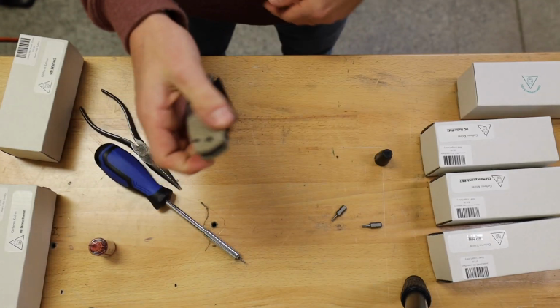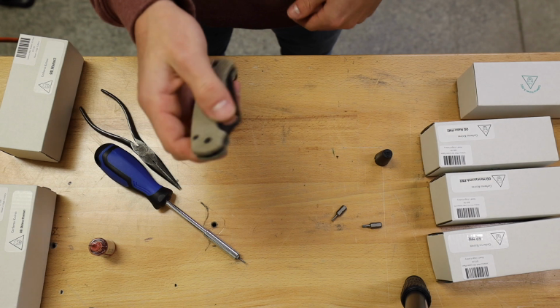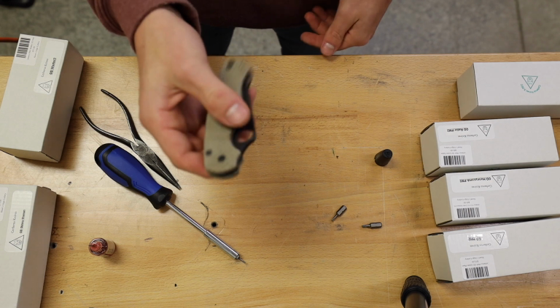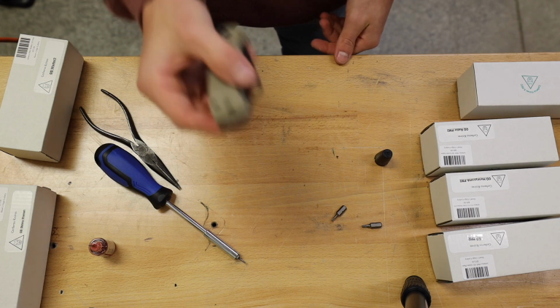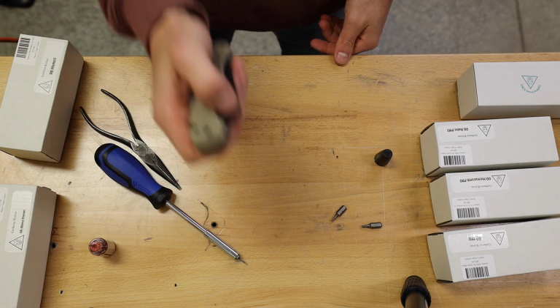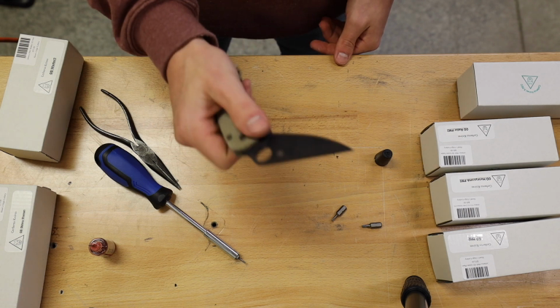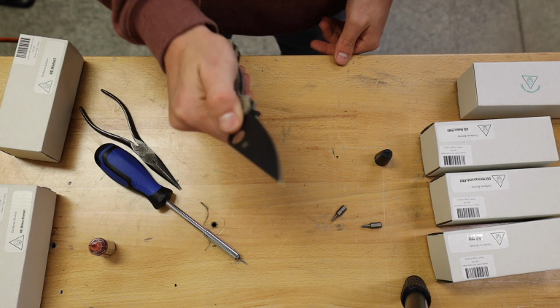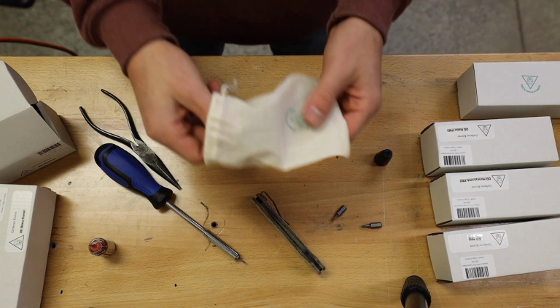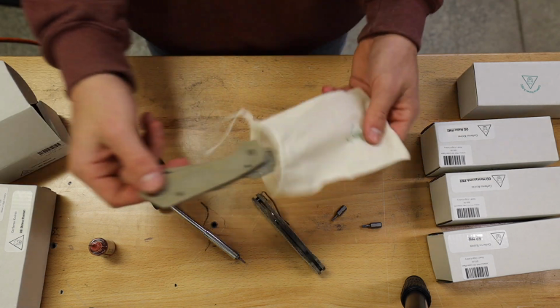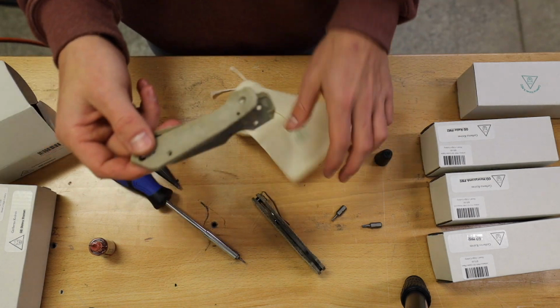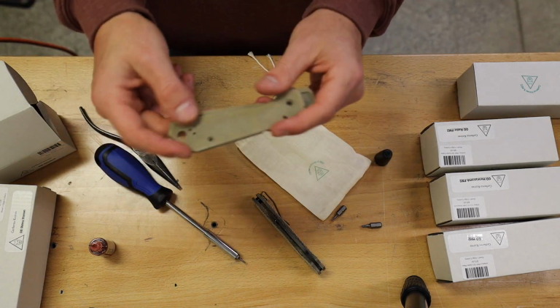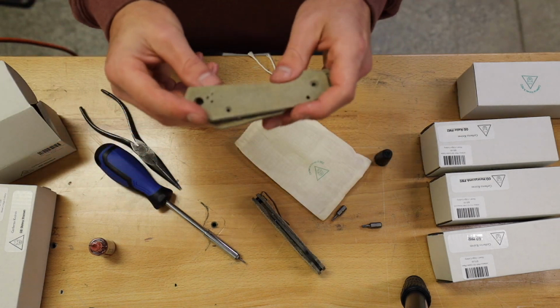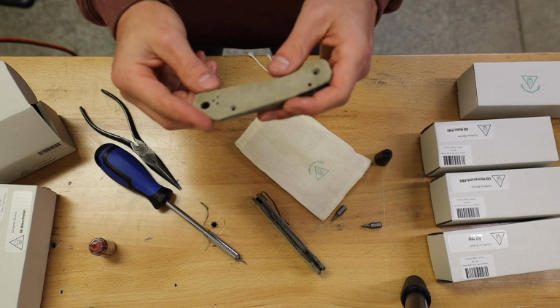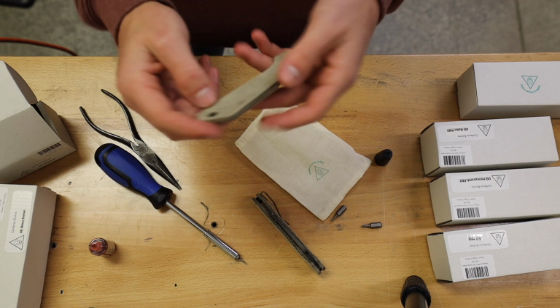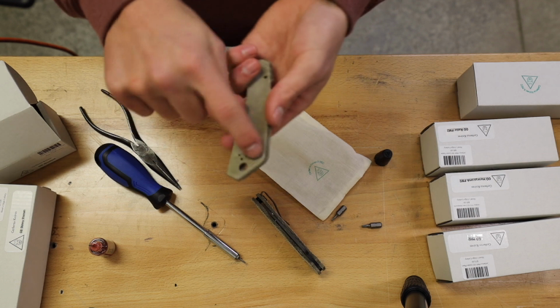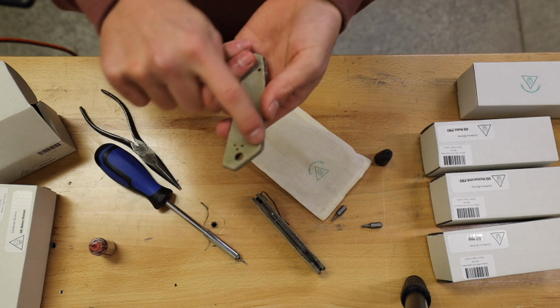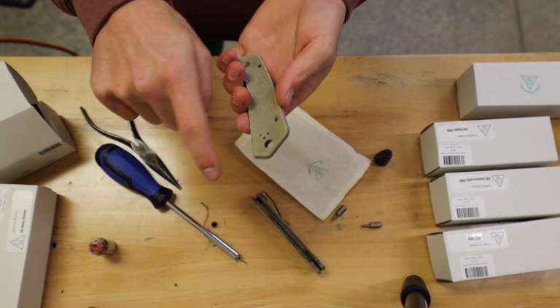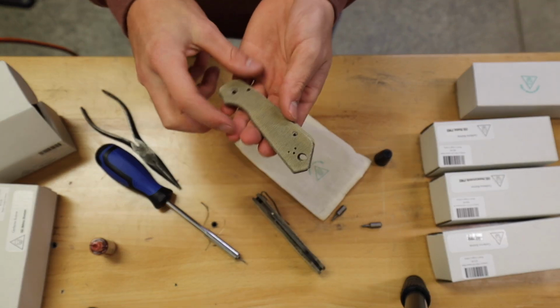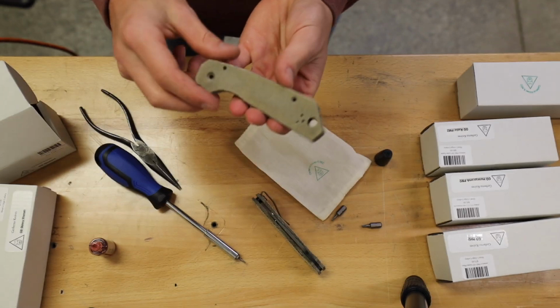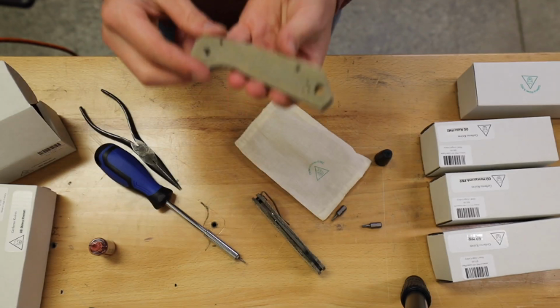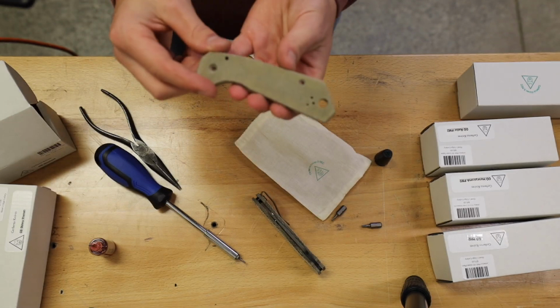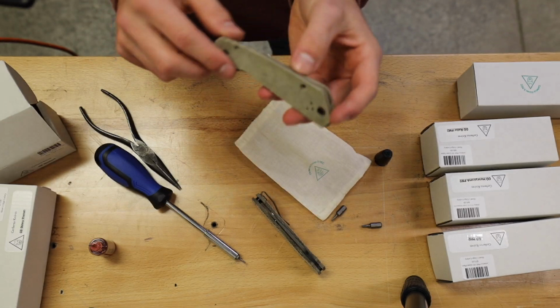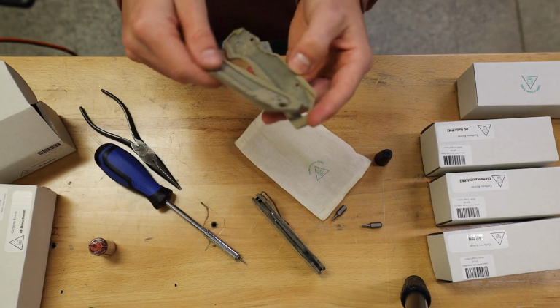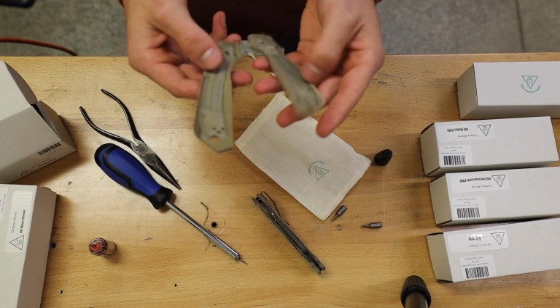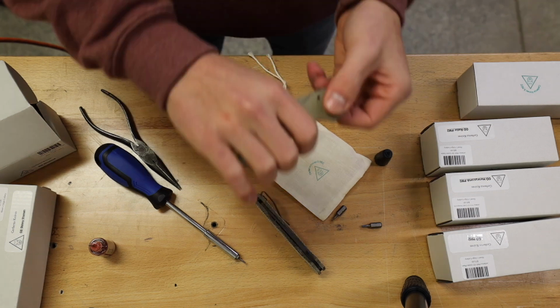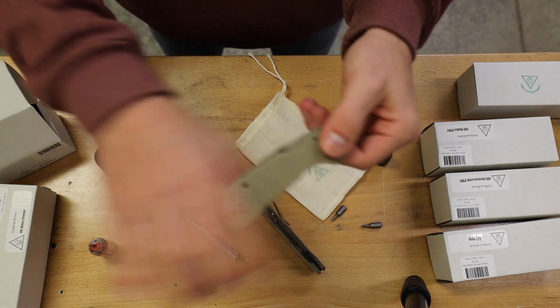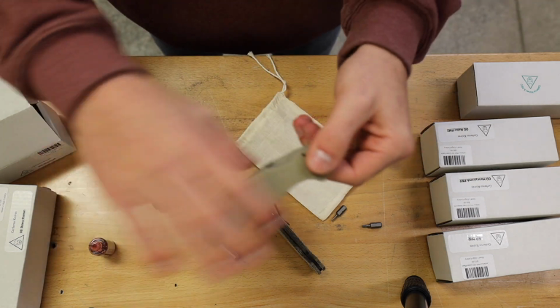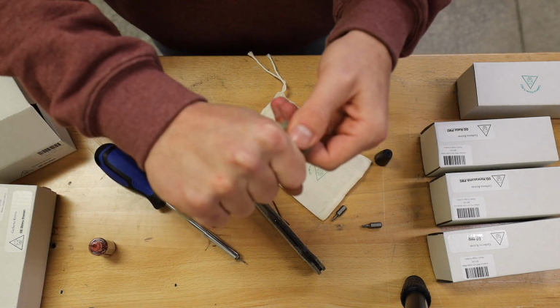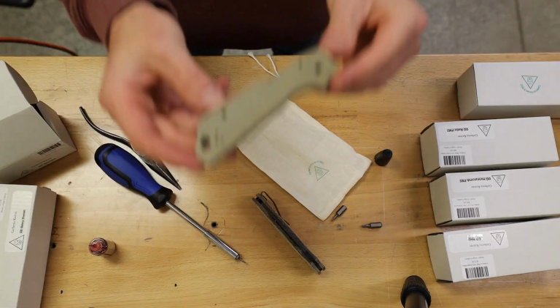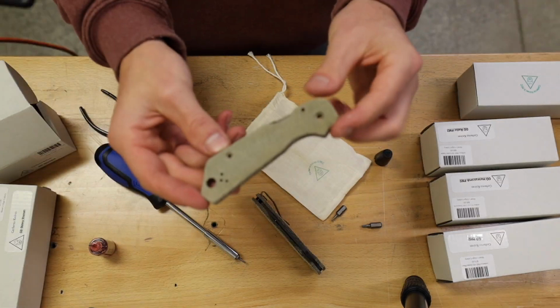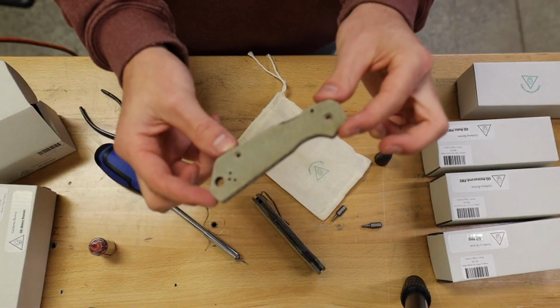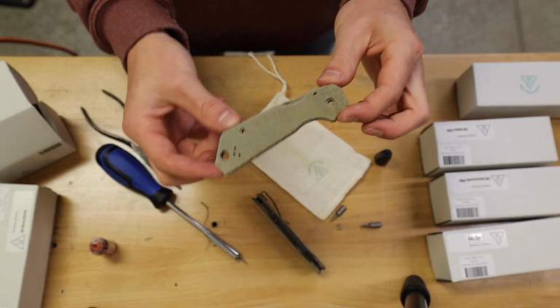They do offer that for the Shamans as well. Another option that they offer is what they call the workers edition — it'll have this angle on the back, almost gives it a Strider look, which is super neat. It gets a lot fatter in the back, leaving you with a lot of purchase on the handles.